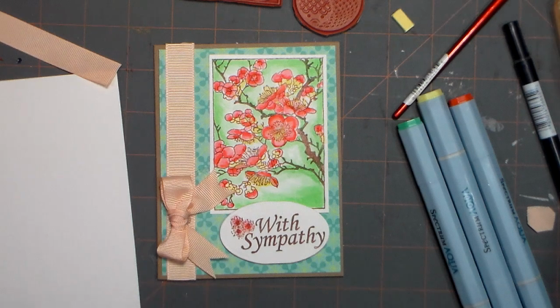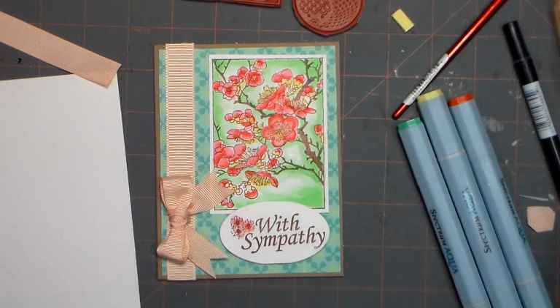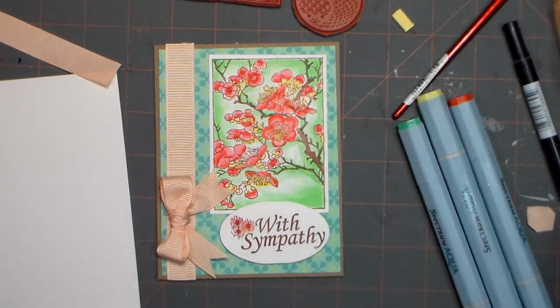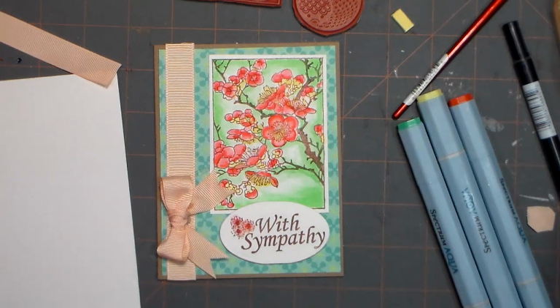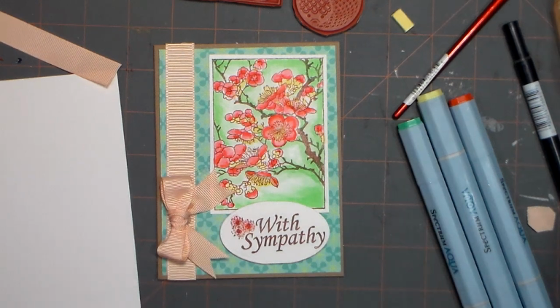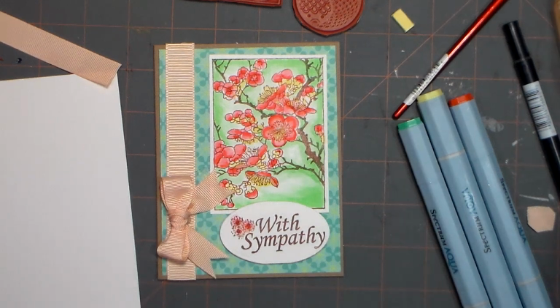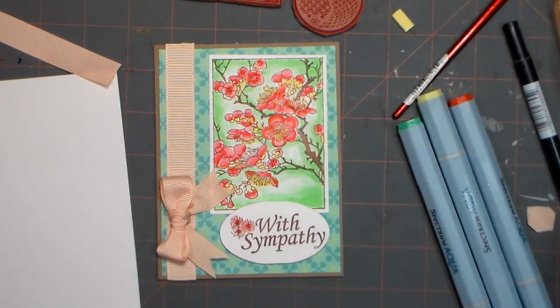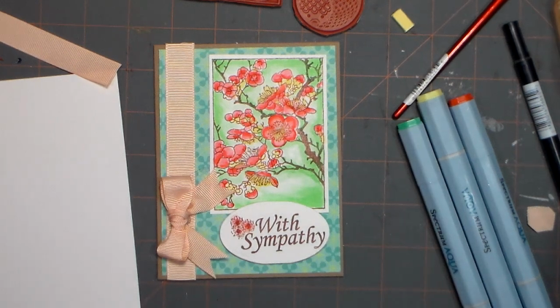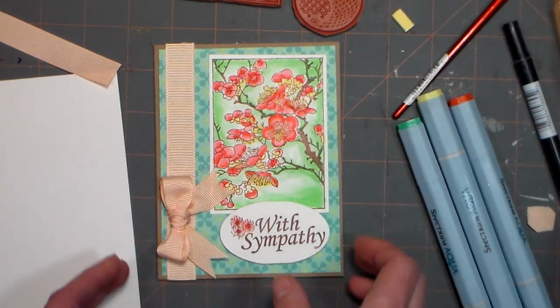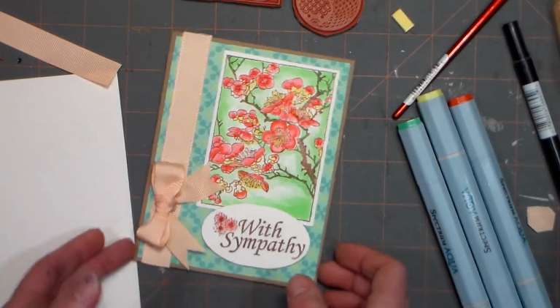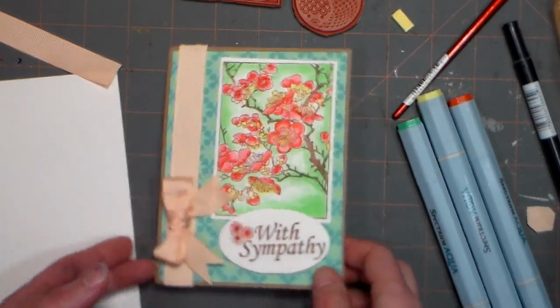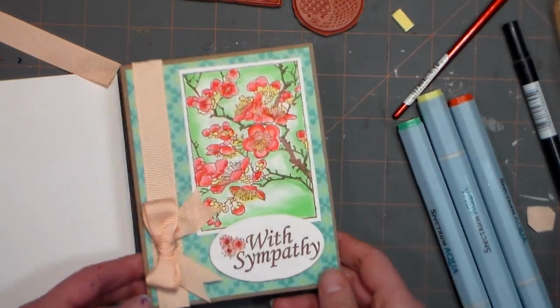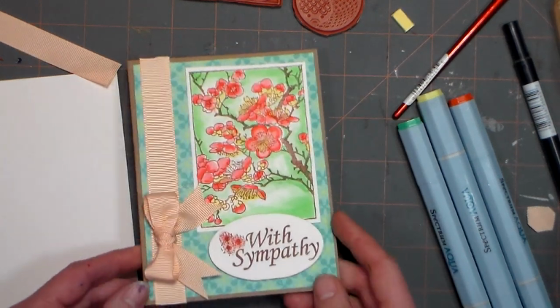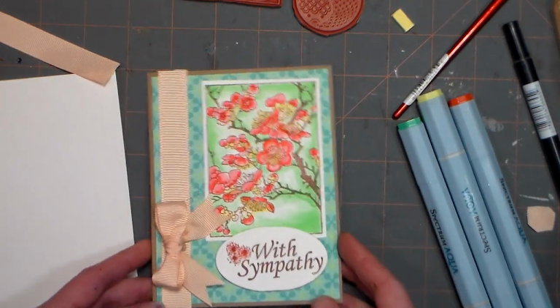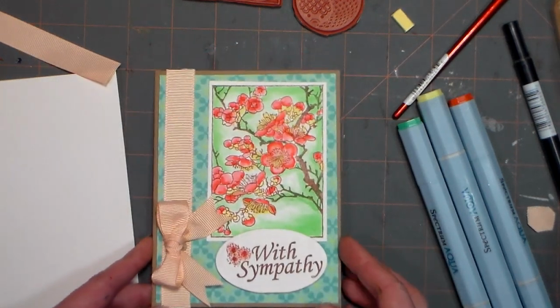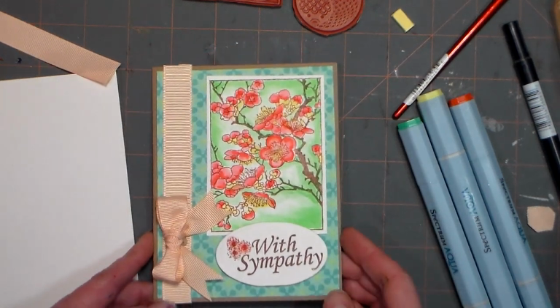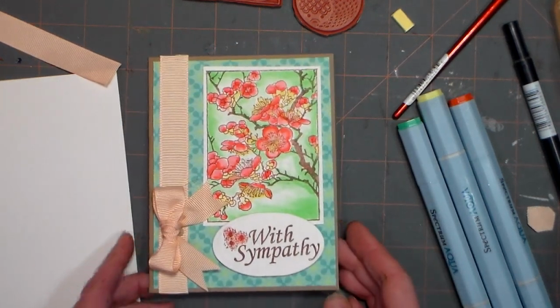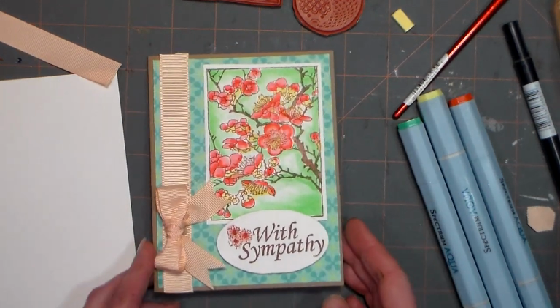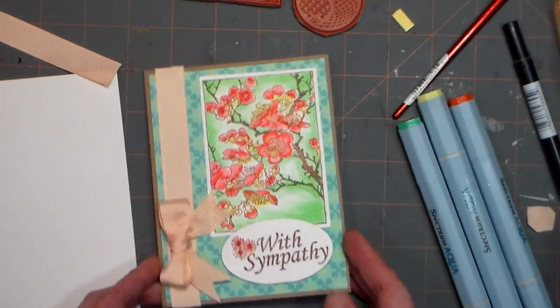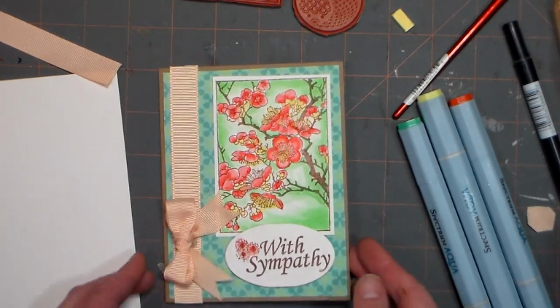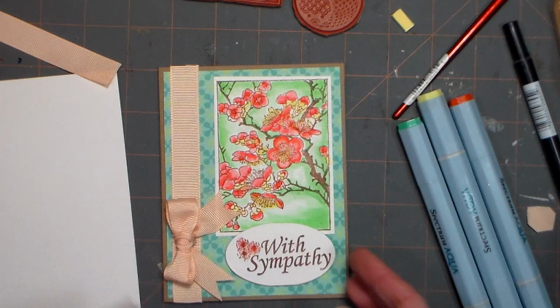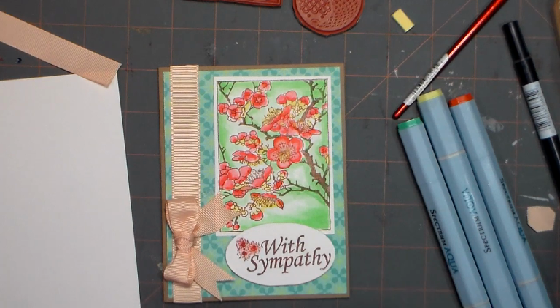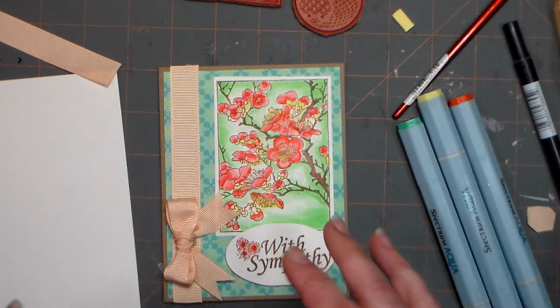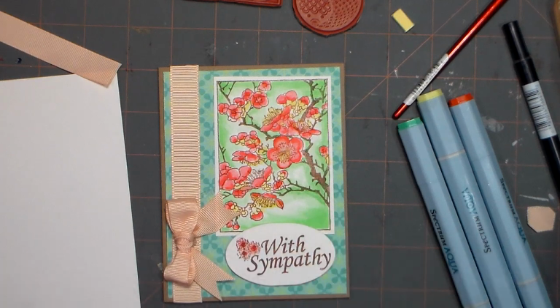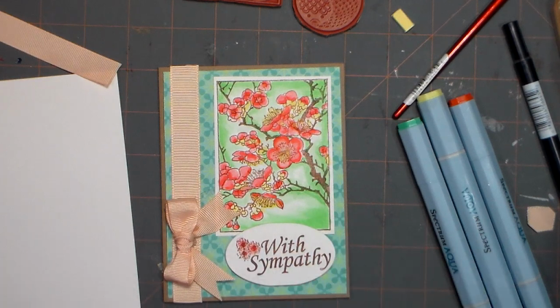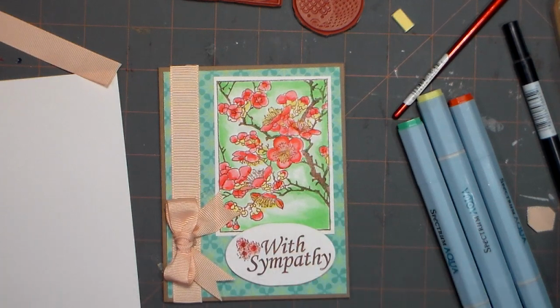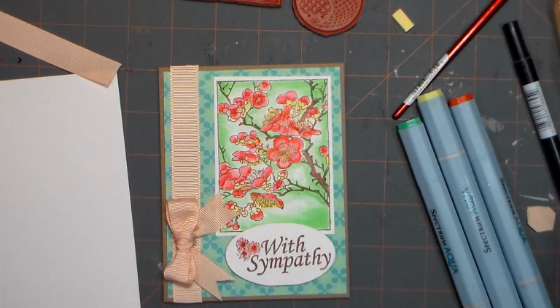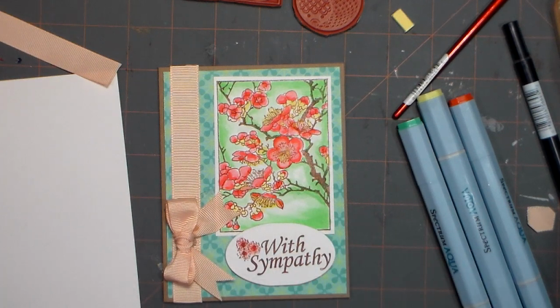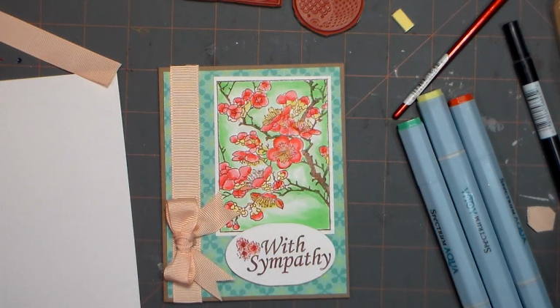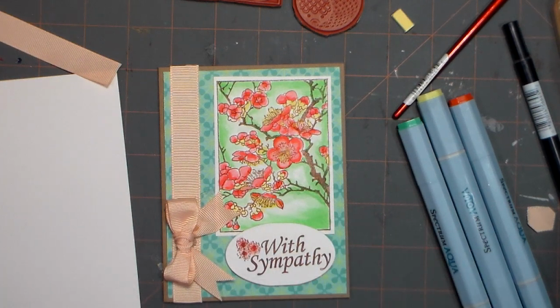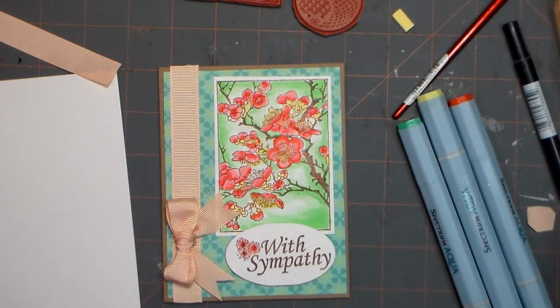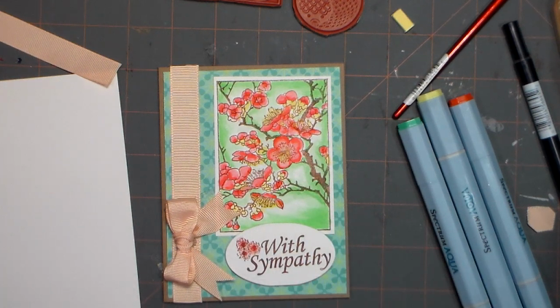Hi there, Lindsay here, the Frugal Crafter. Today we're gonna make this very simple sympathy card and I'm gonna give you a chance to win the stamps that I used over on my blog.